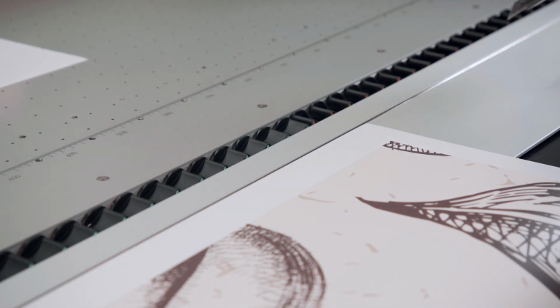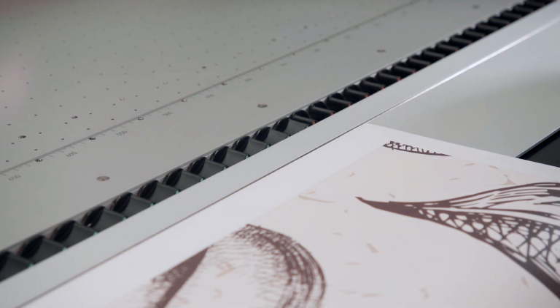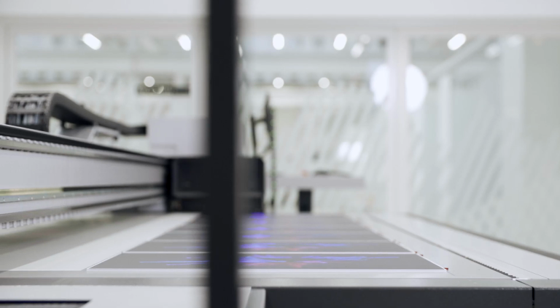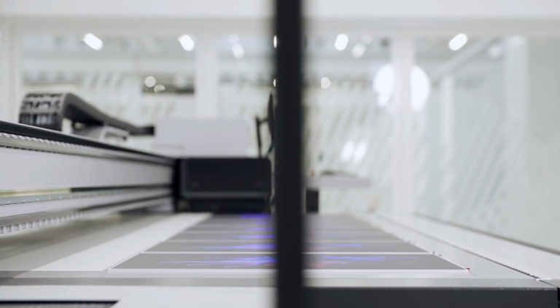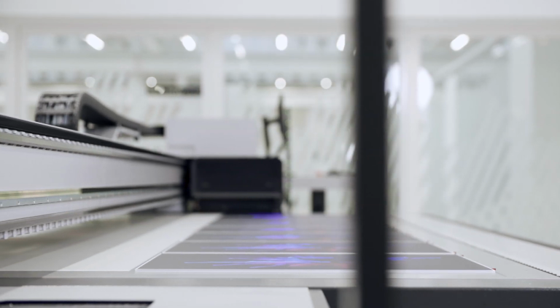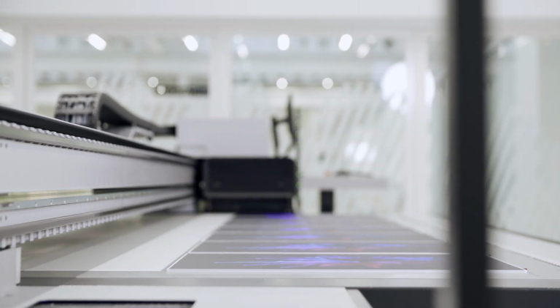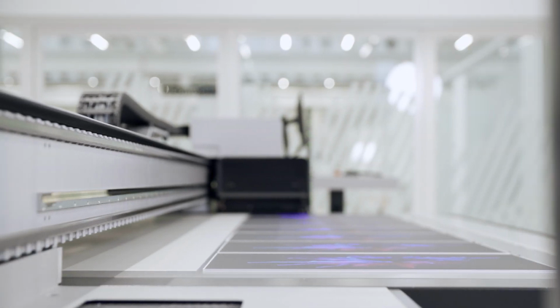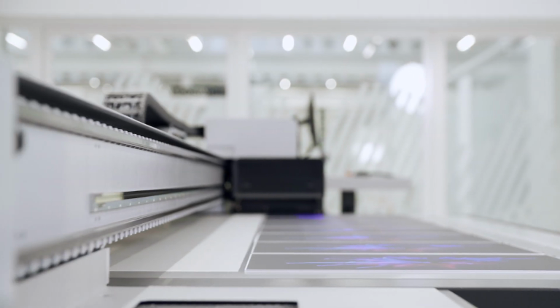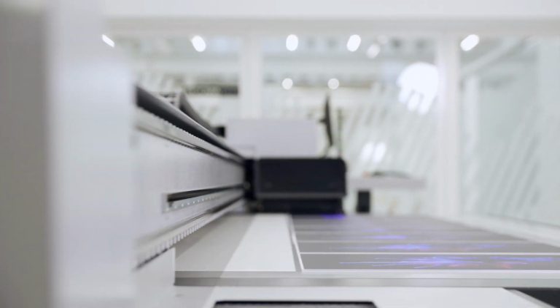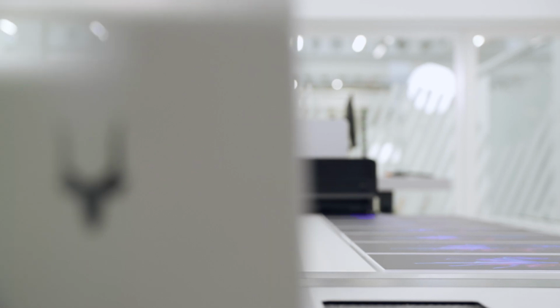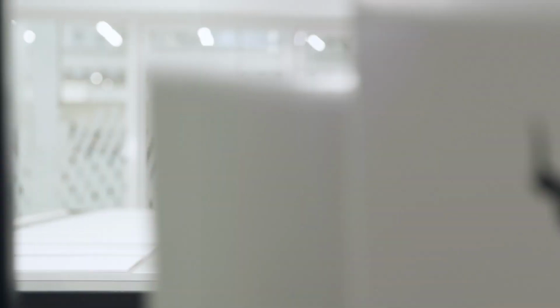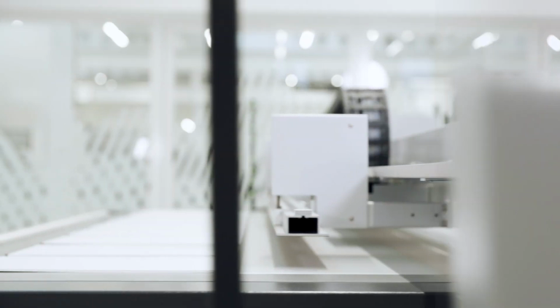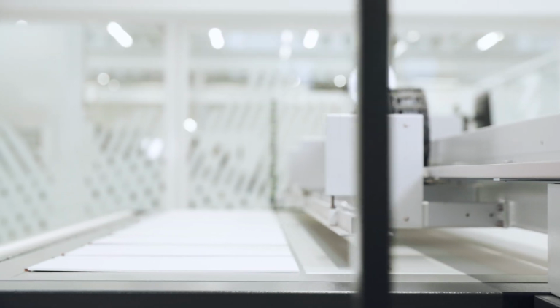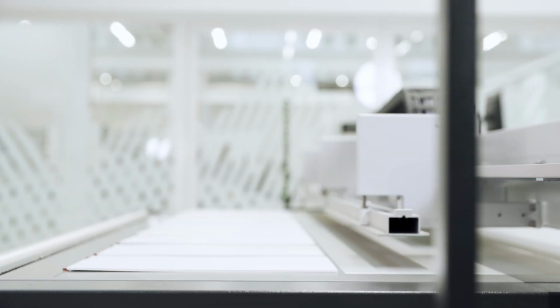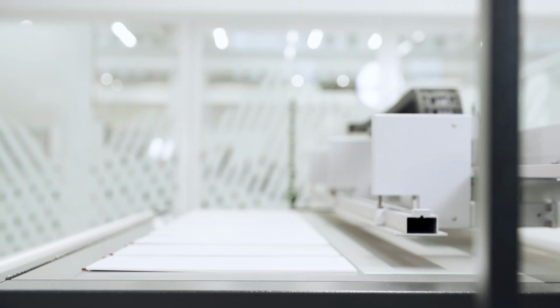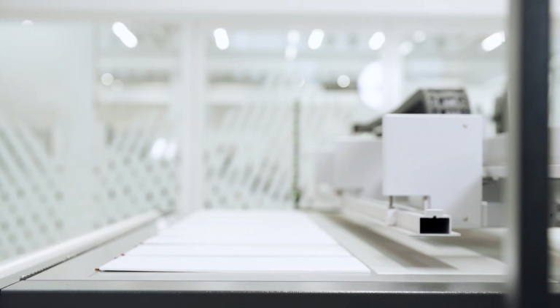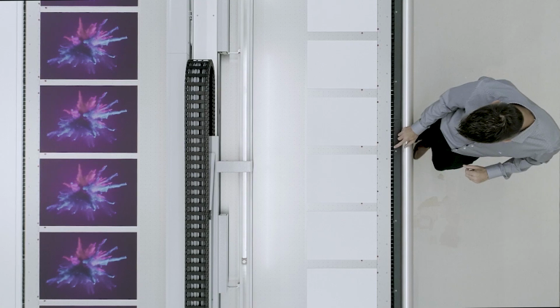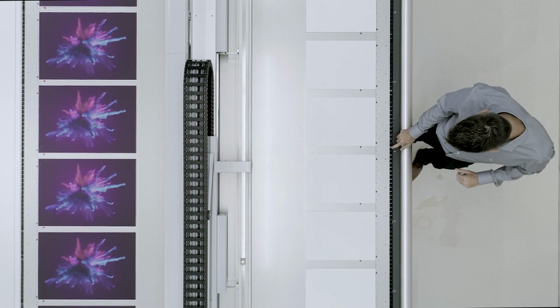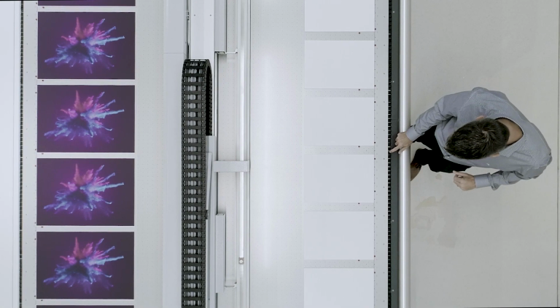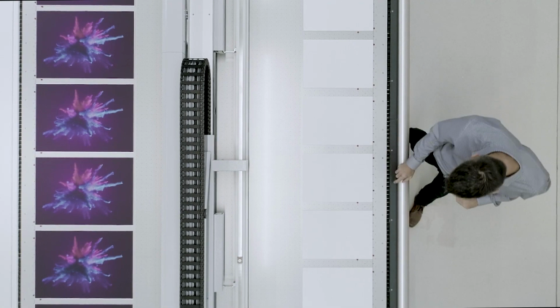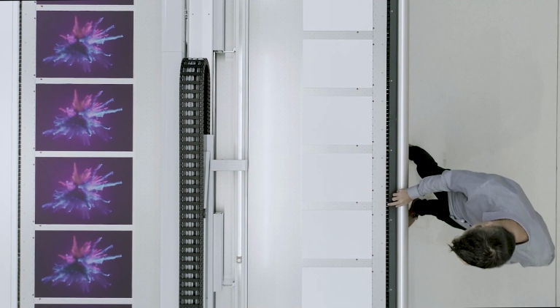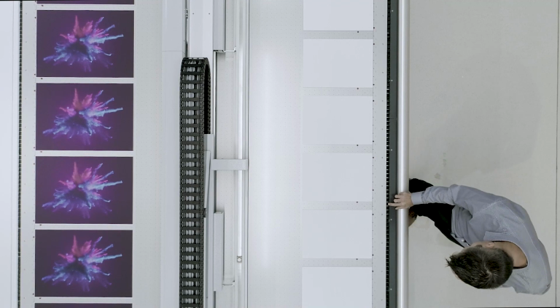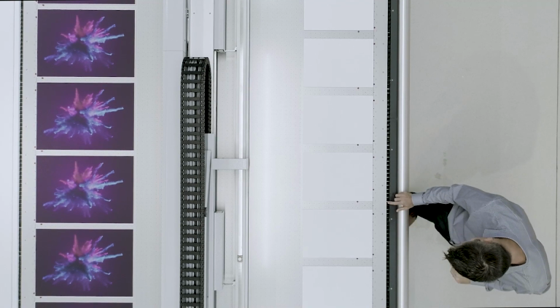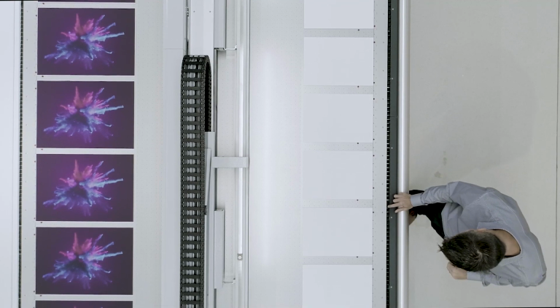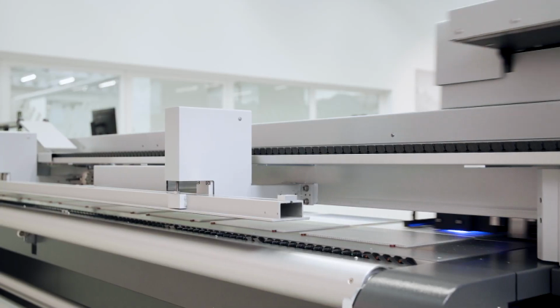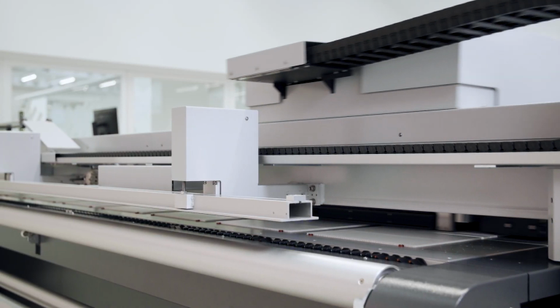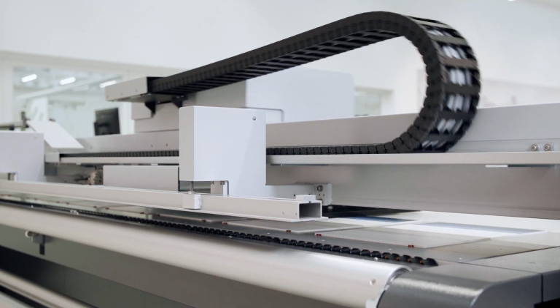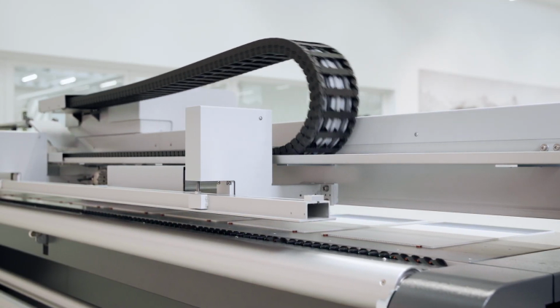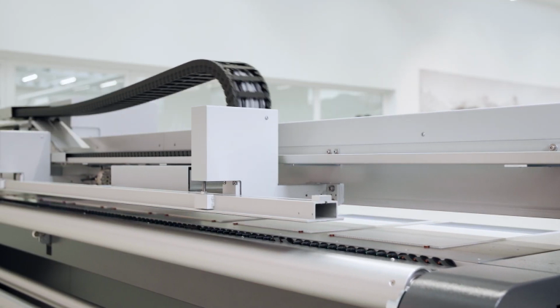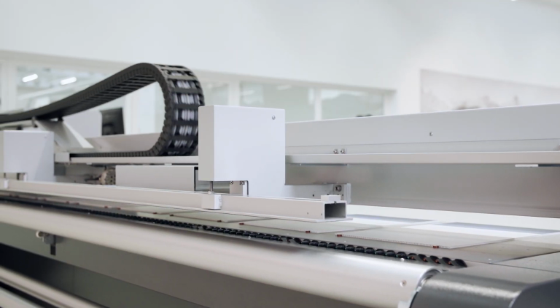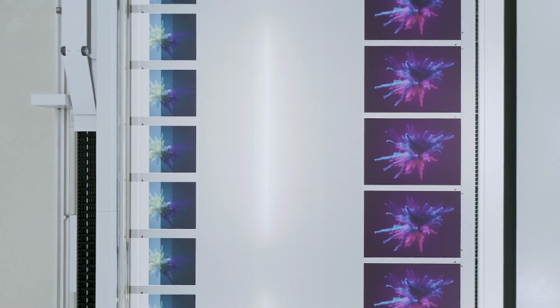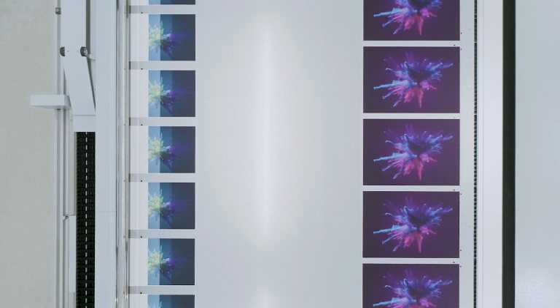The table is divided into two zones for non-stop production with the tandem print mode. The switches at the rear are independent from the front row, so you can target the vacuum precisely front and back.